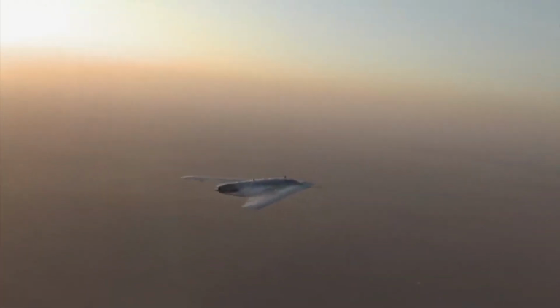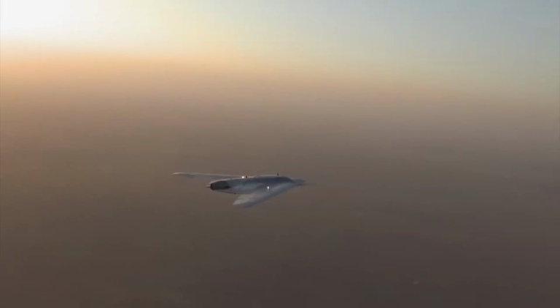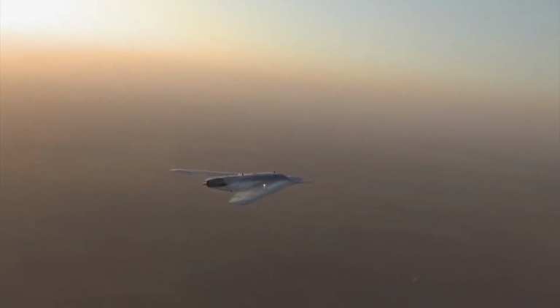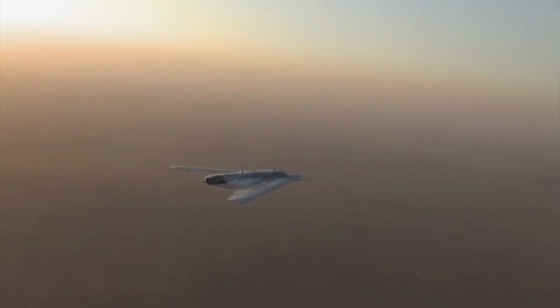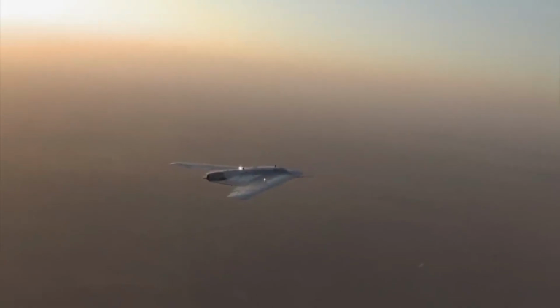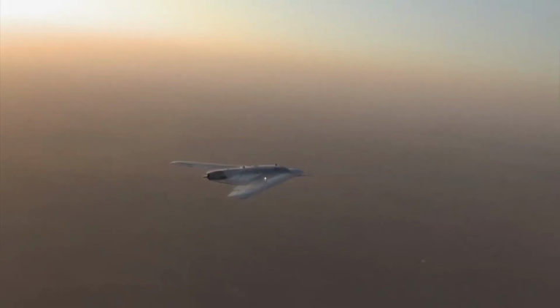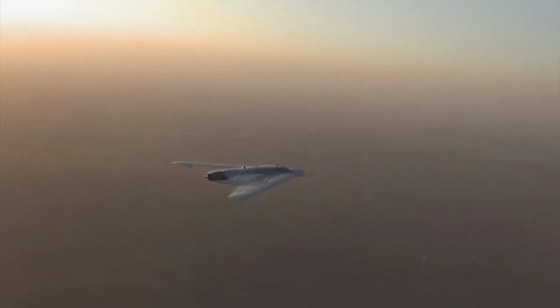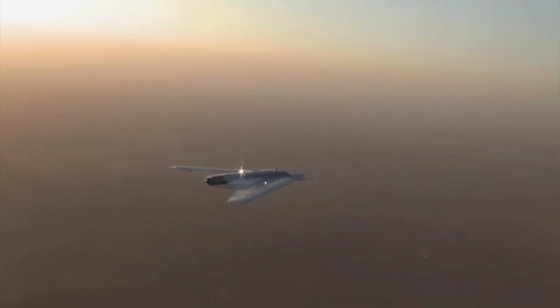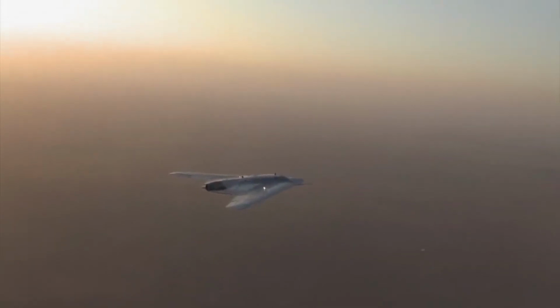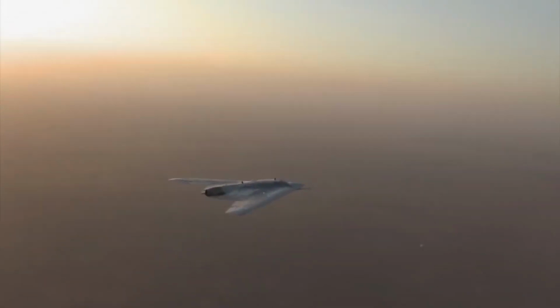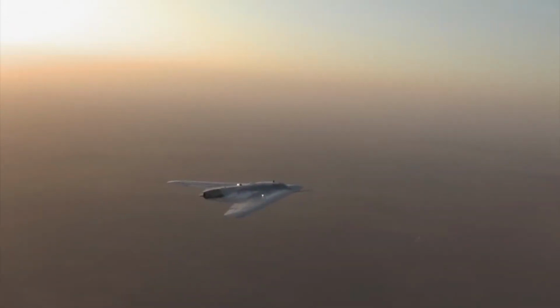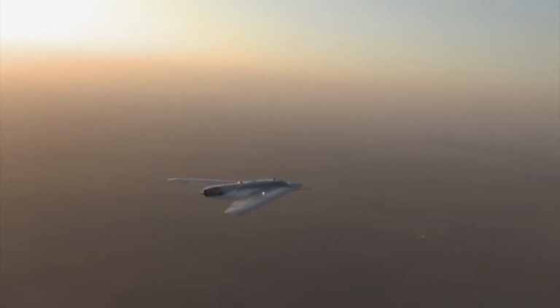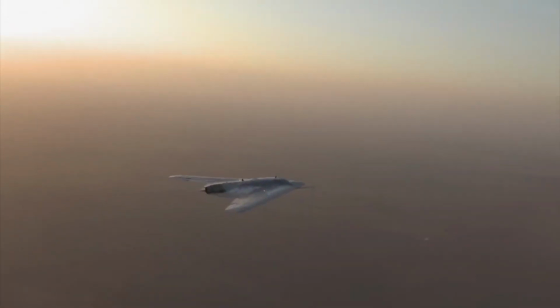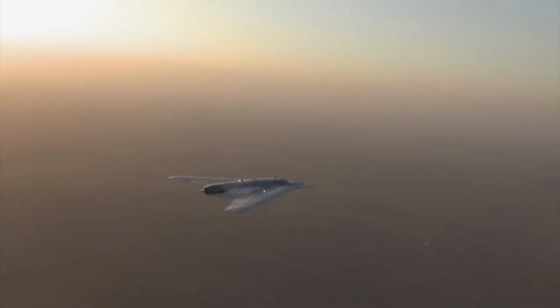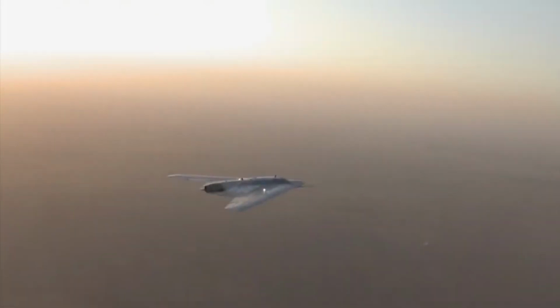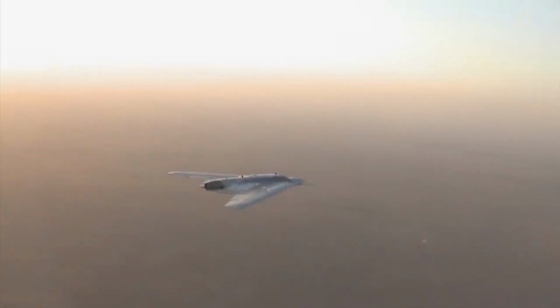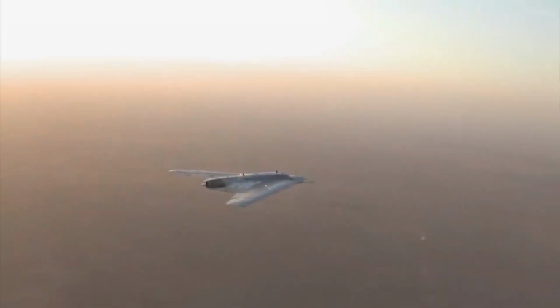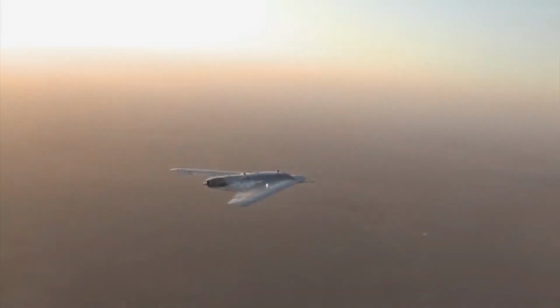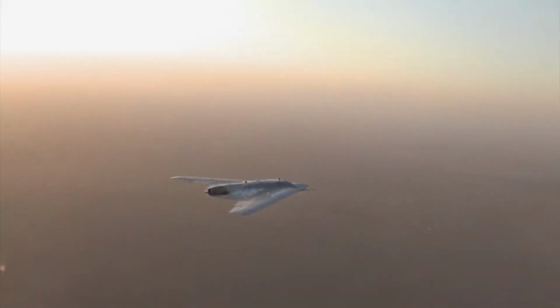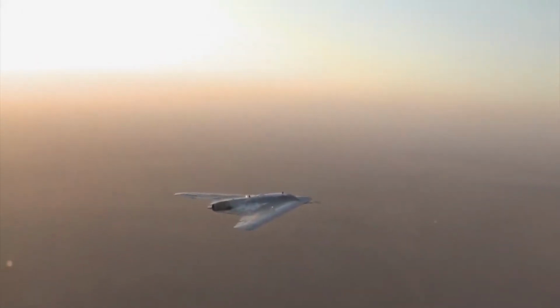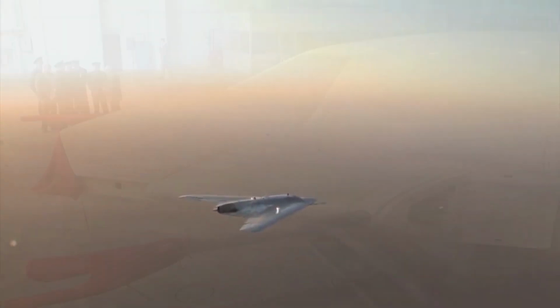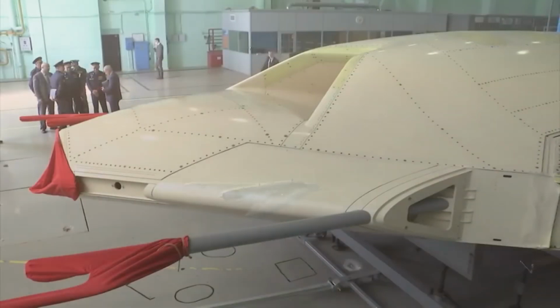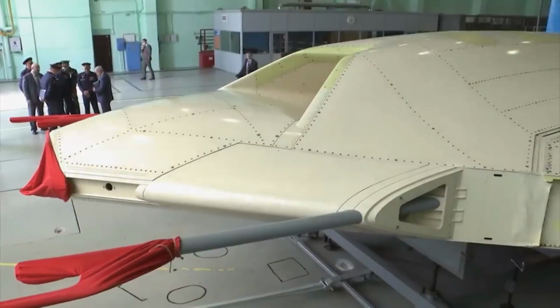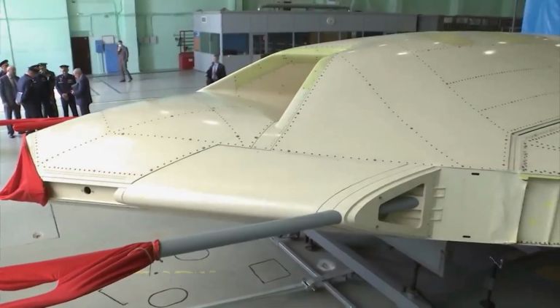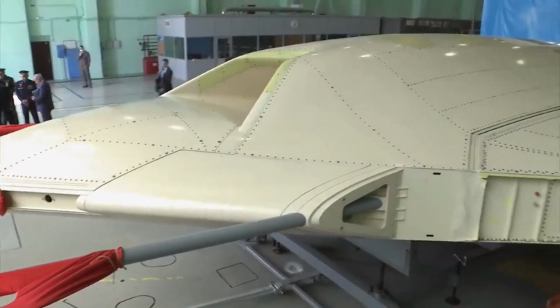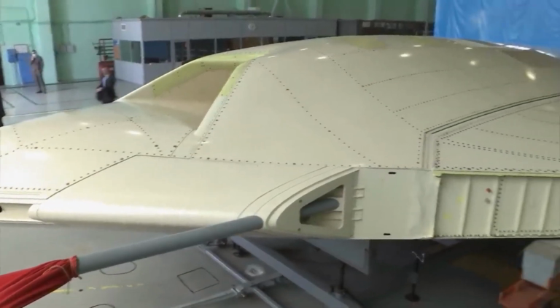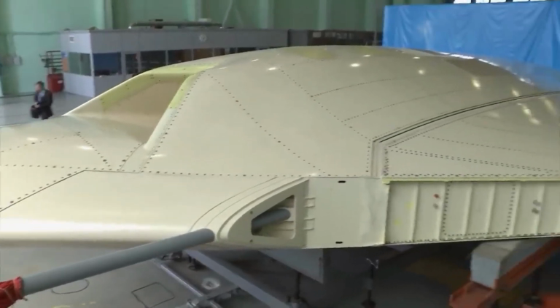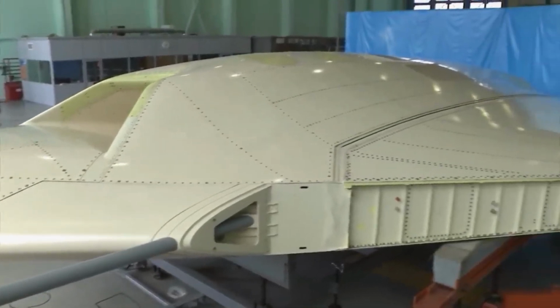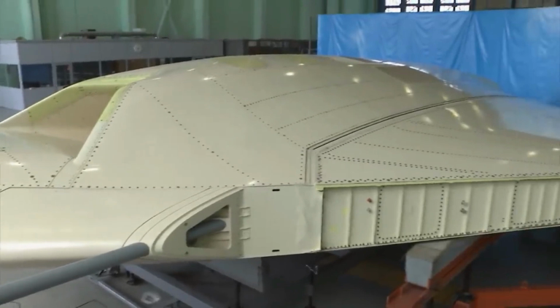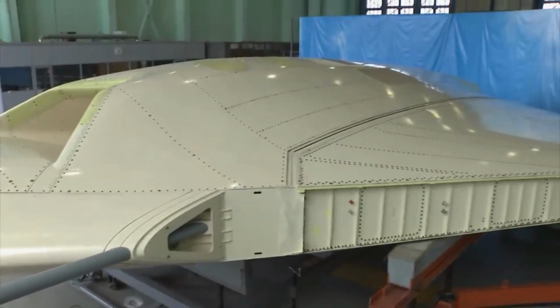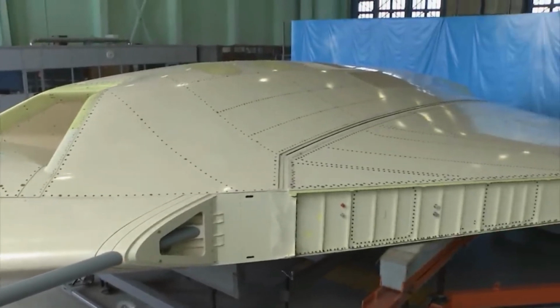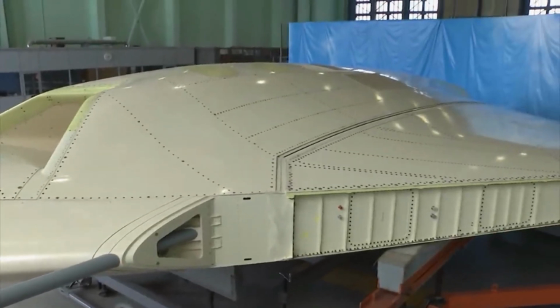The first mock-up intended for ground tests was created in 2014. A prototype of the drone was first revealed in July 2017, showing the drone's flying wing configuration.